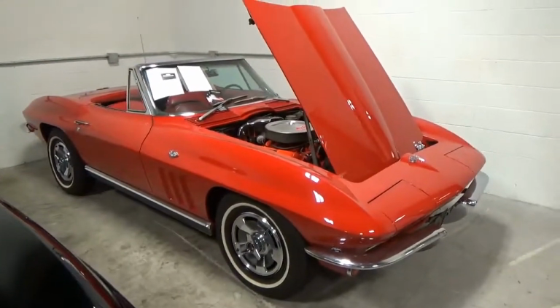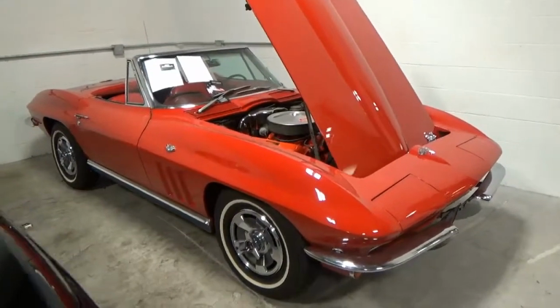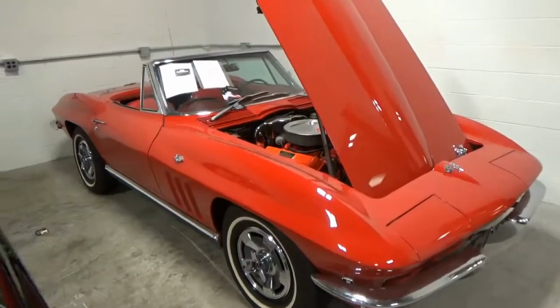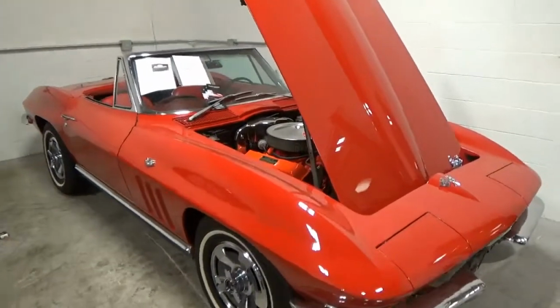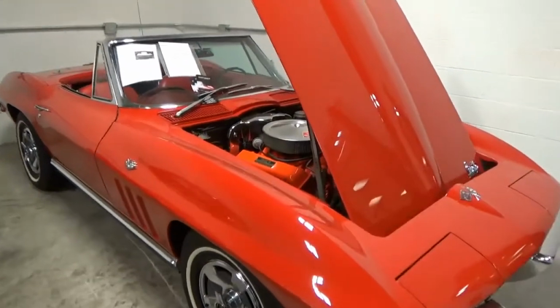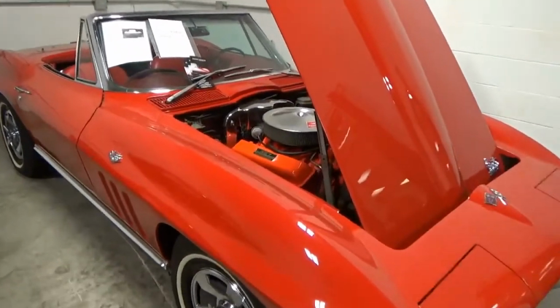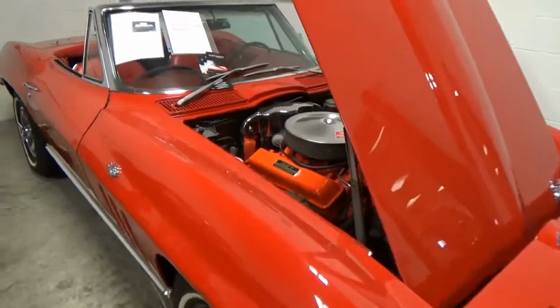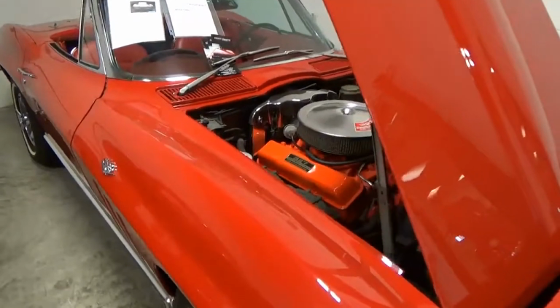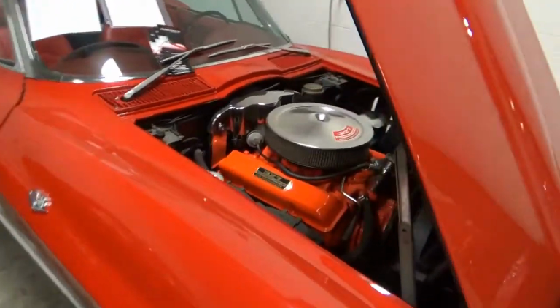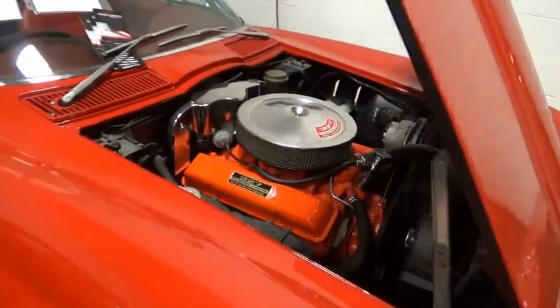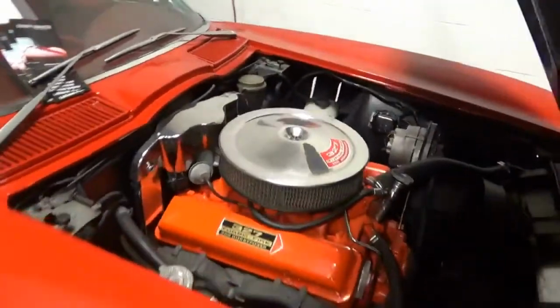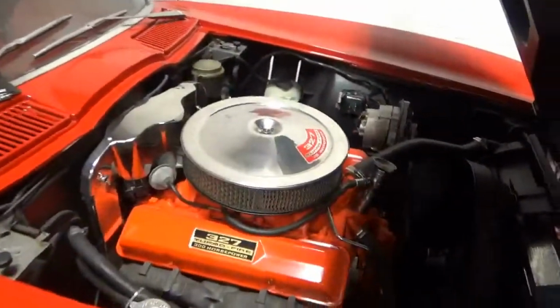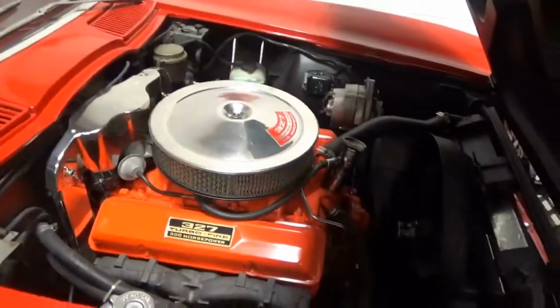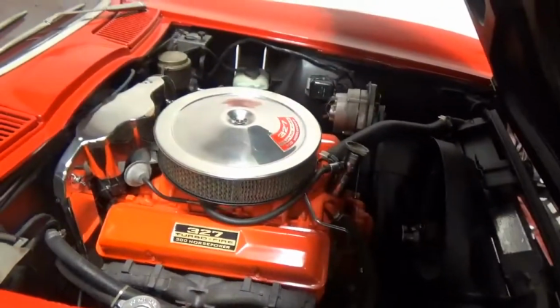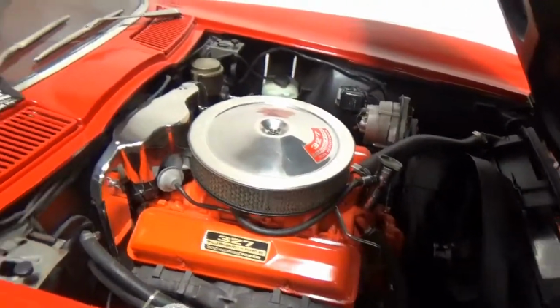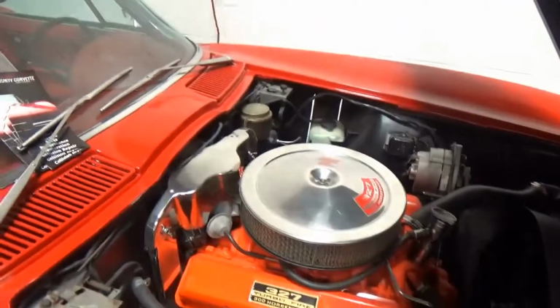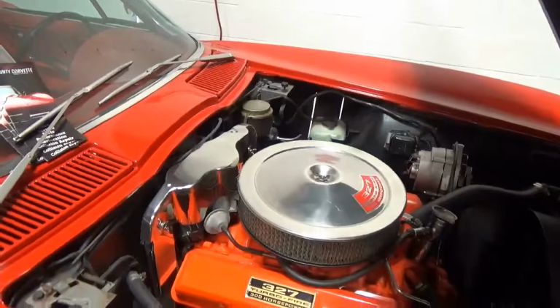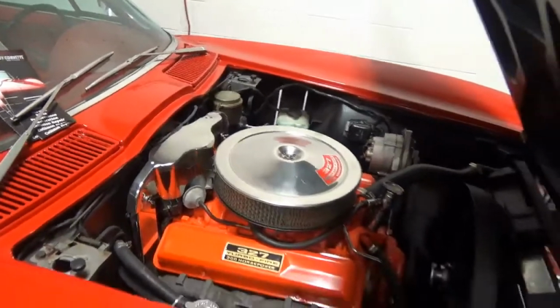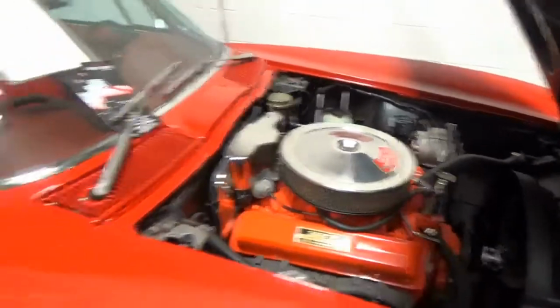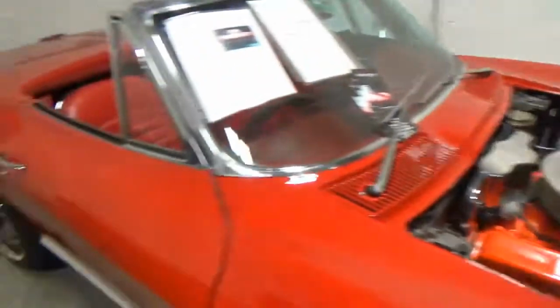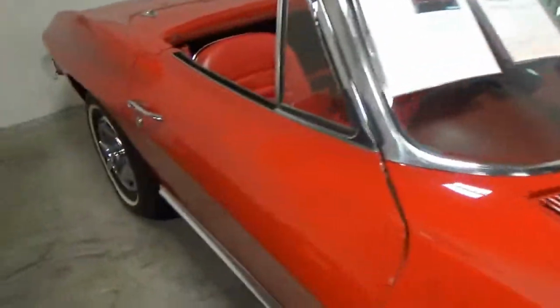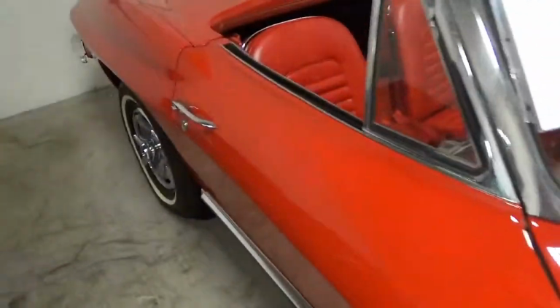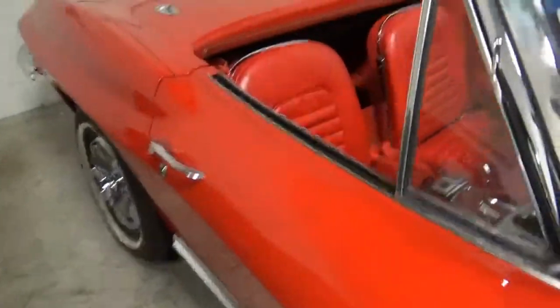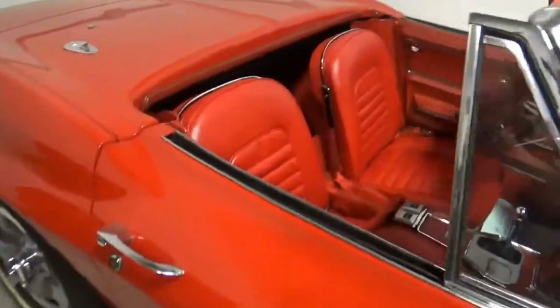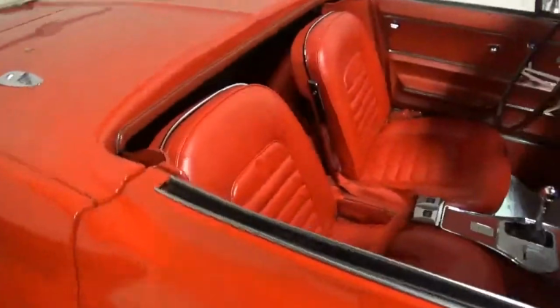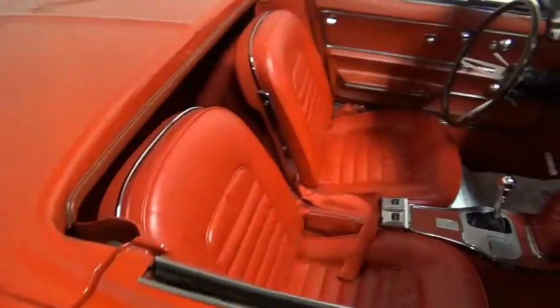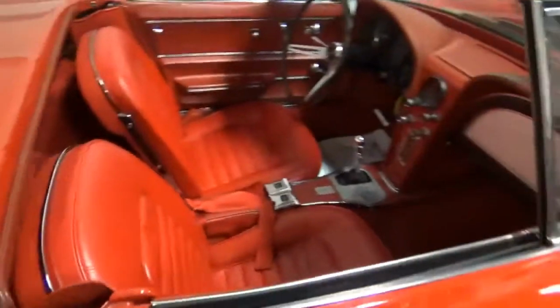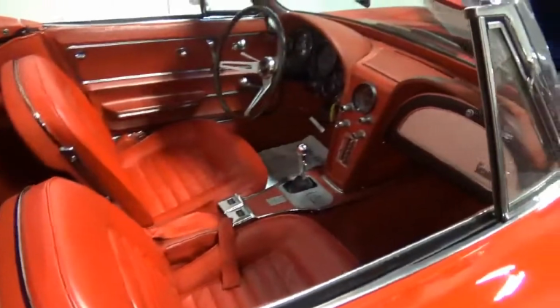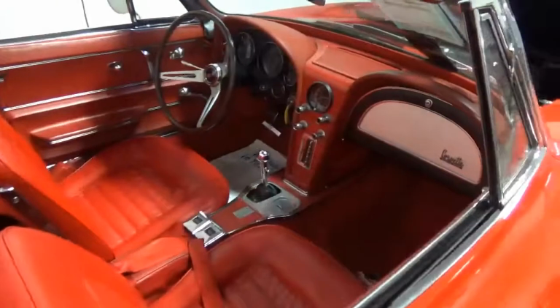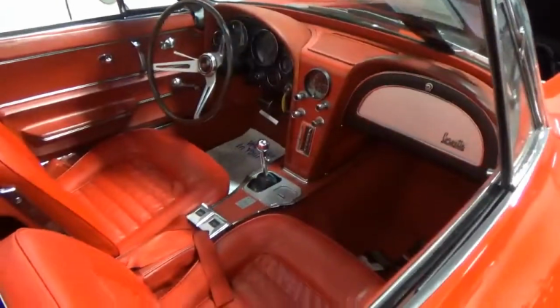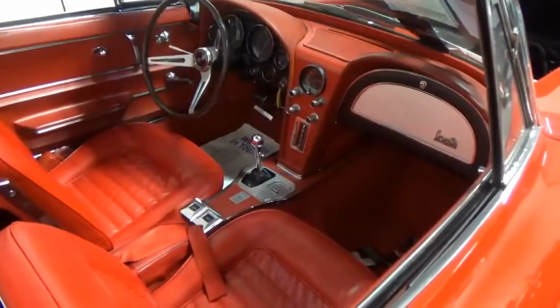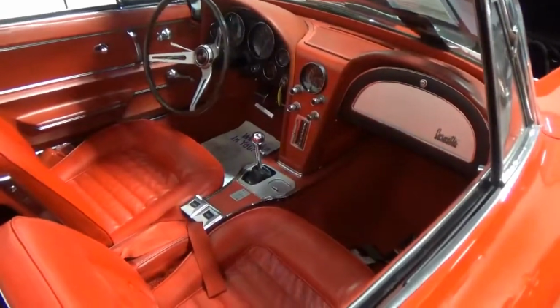And next to it we have a '66 convertible — 327, 300 horsepower. This one is asking $64,000 and looks real nice. A four-speed car.